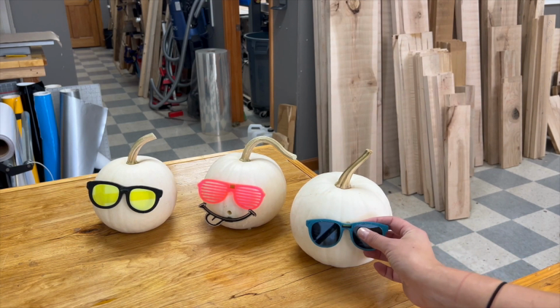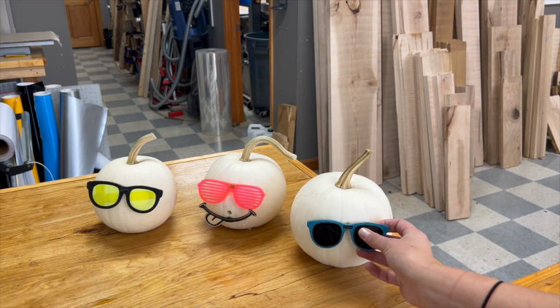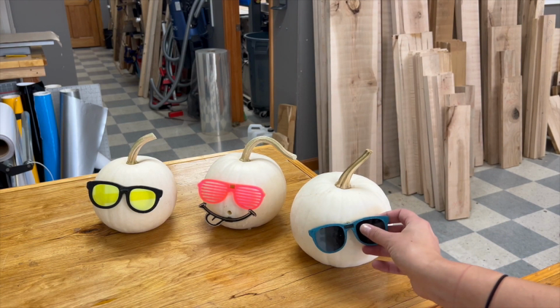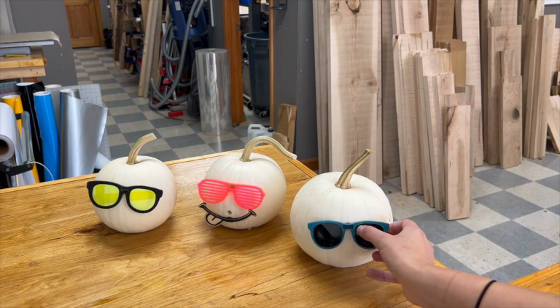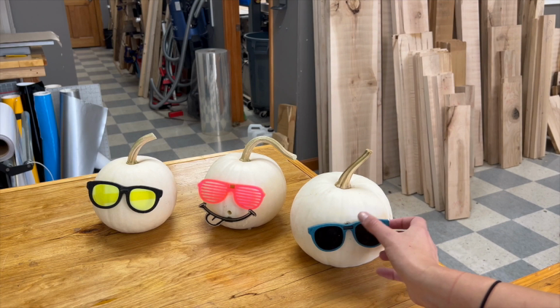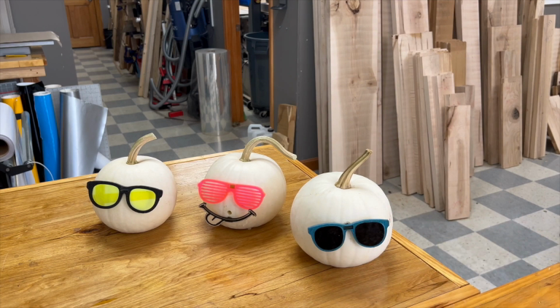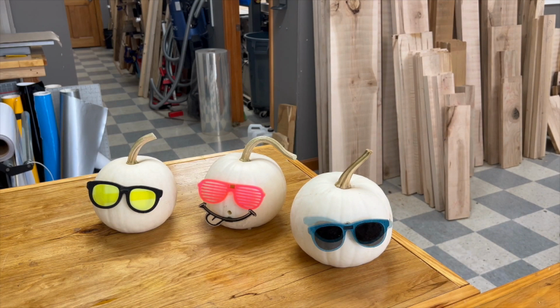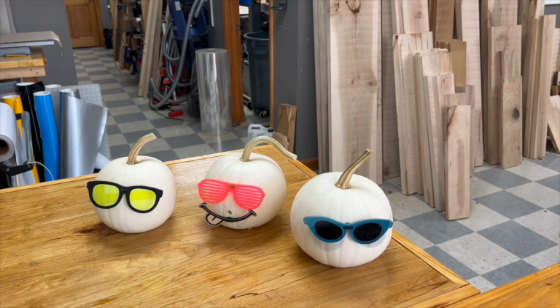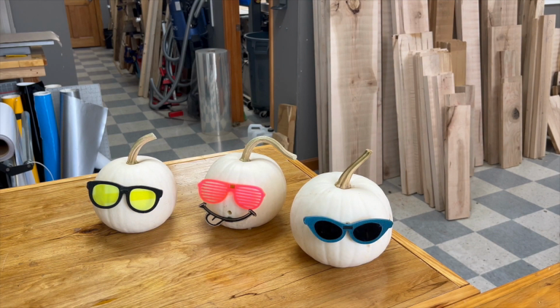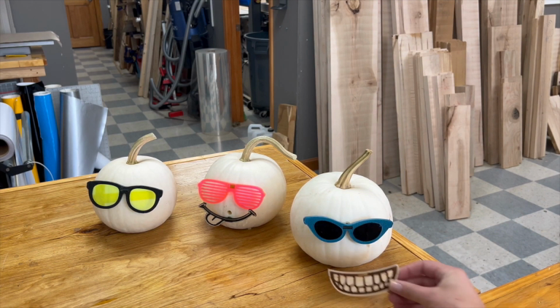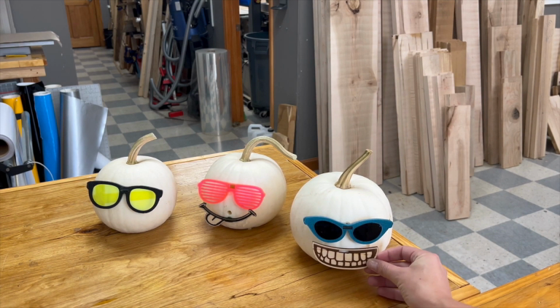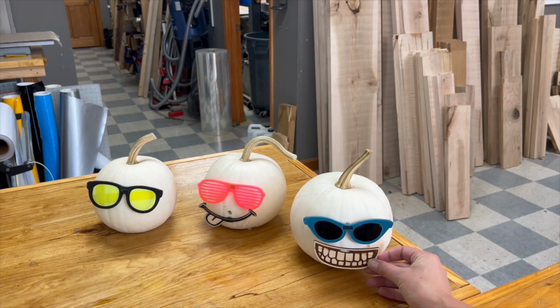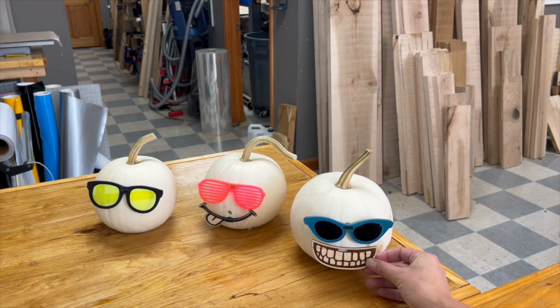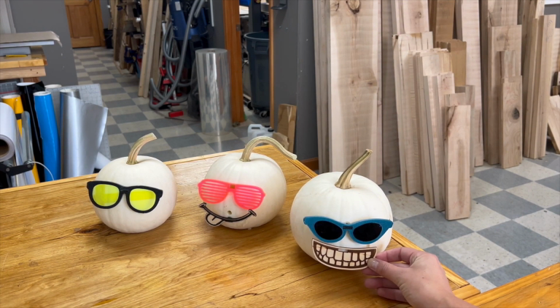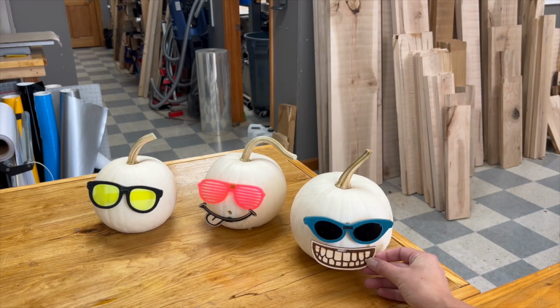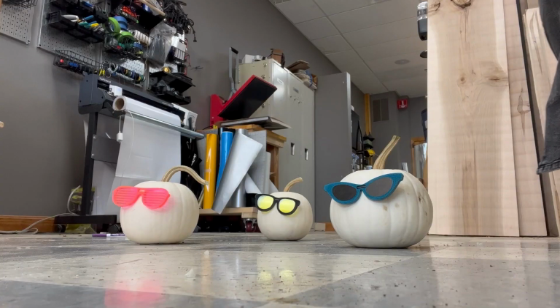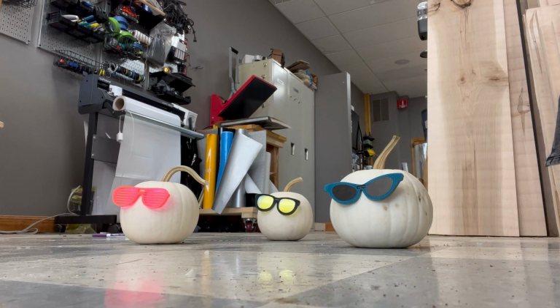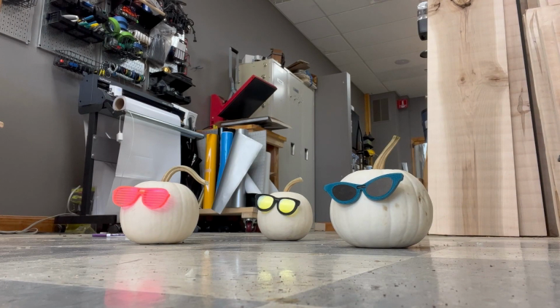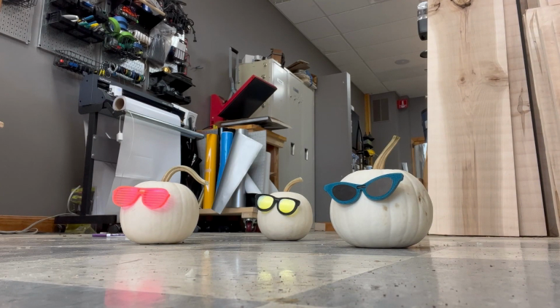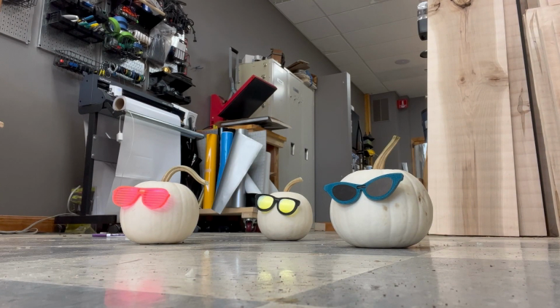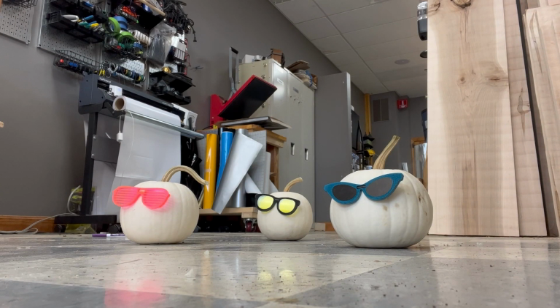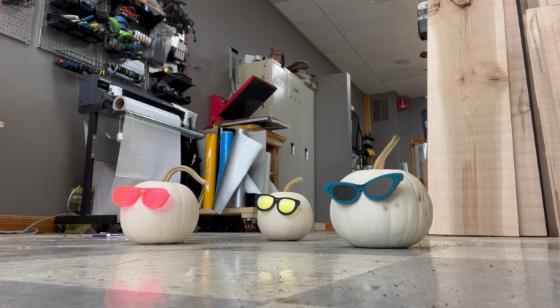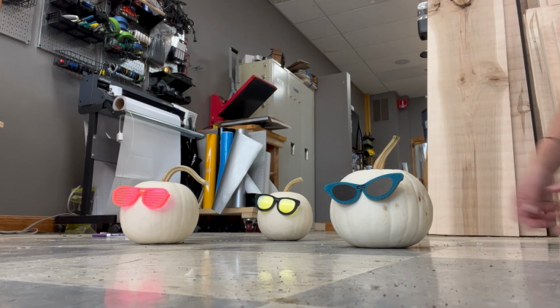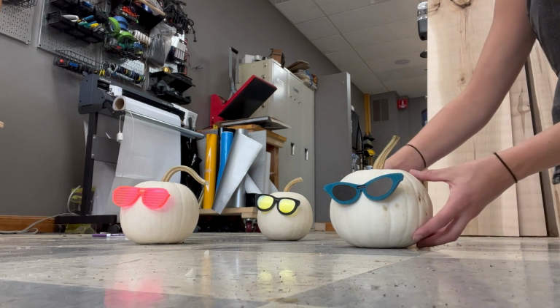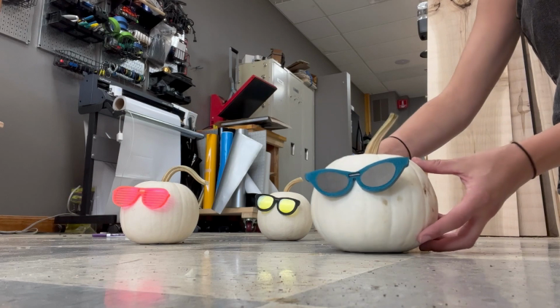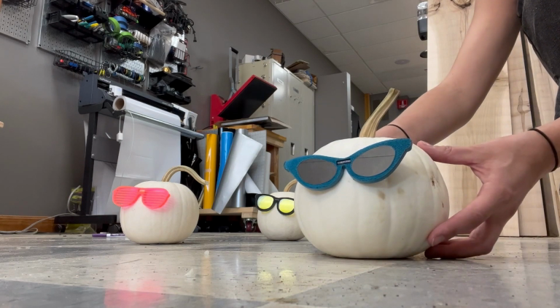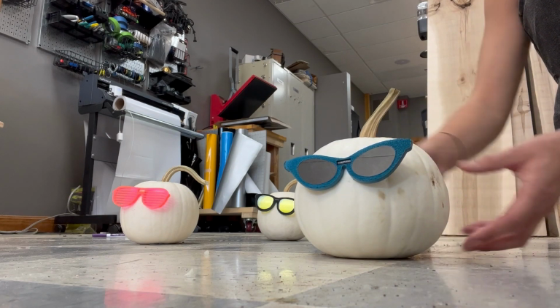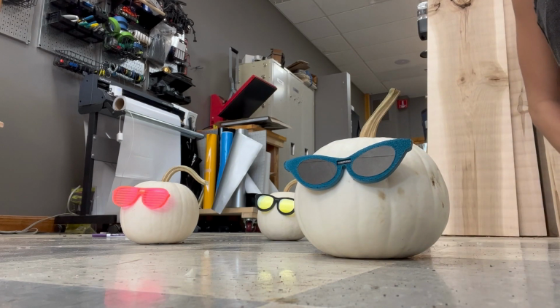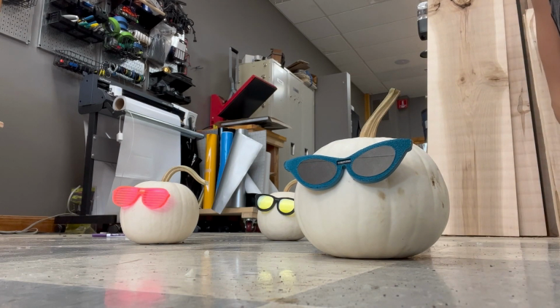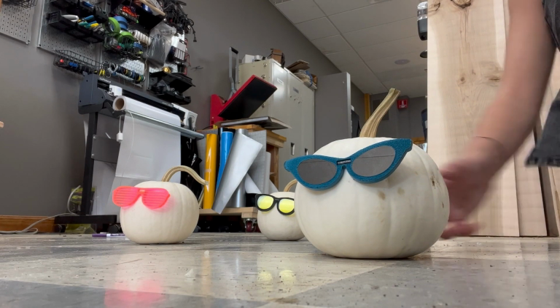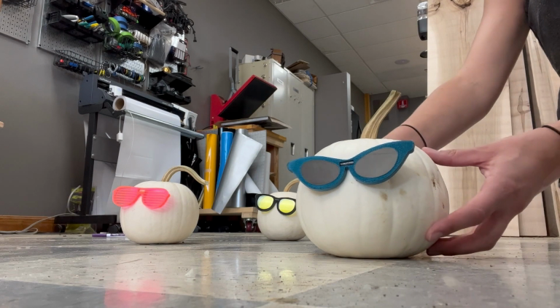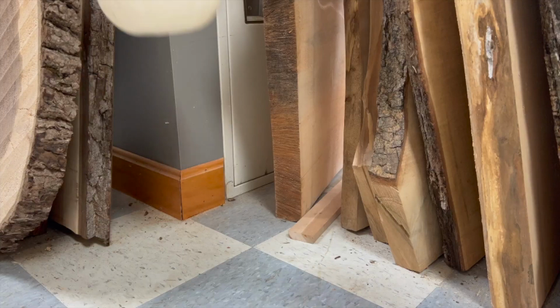I actually ended up liking them better without the mouths, but that's for you to decide. While it wasn't necessarily something I was thinking about when designing this, it ended up being a fantastic way to decorate pumpkins.